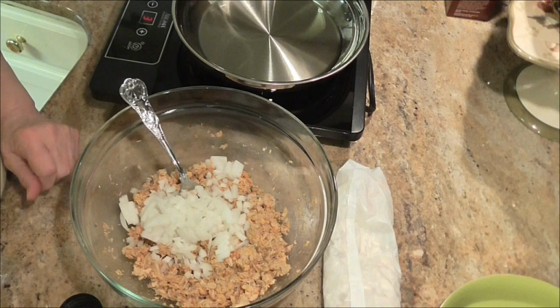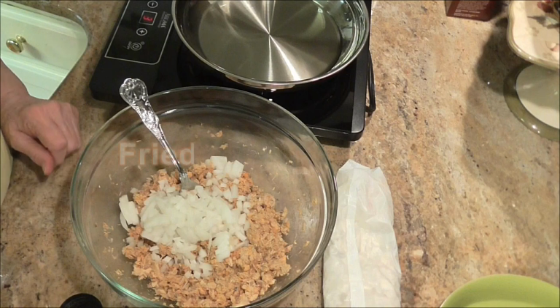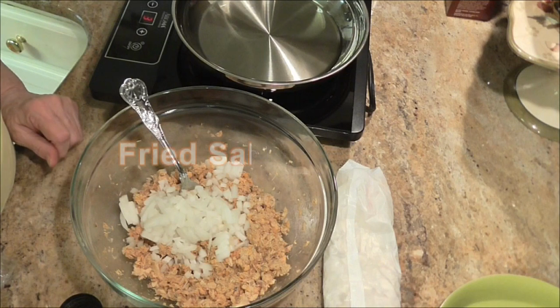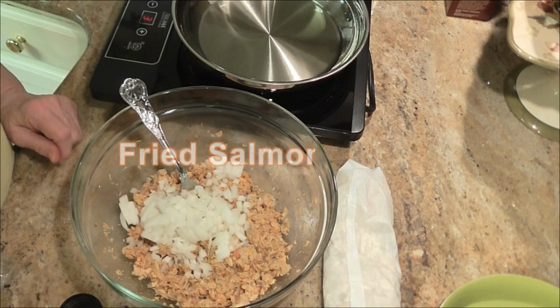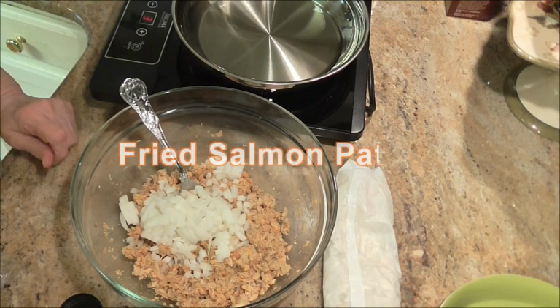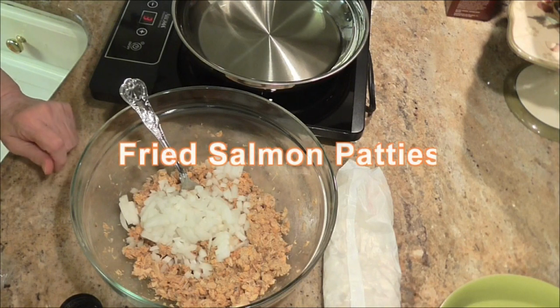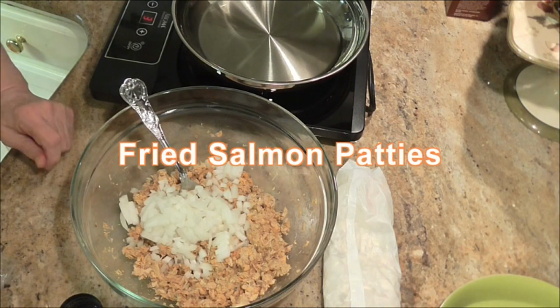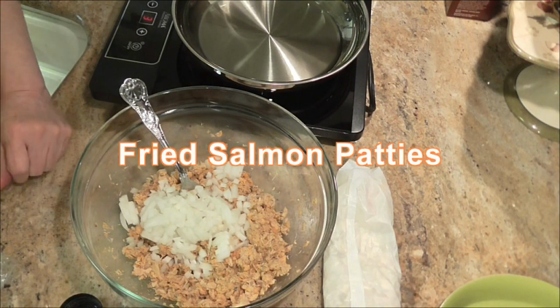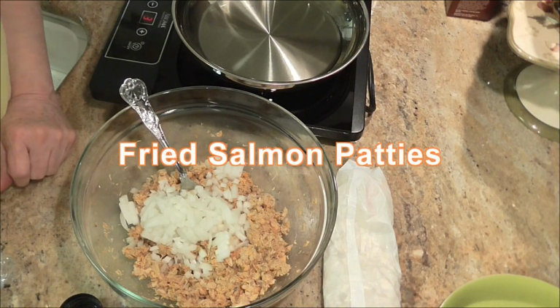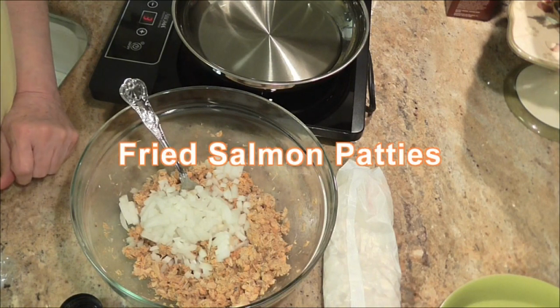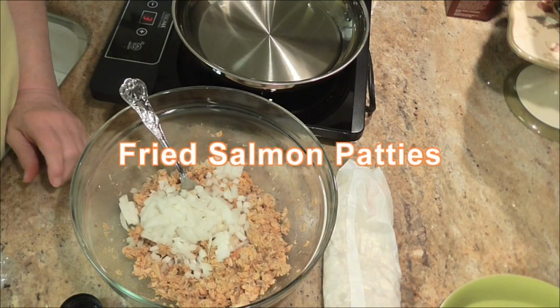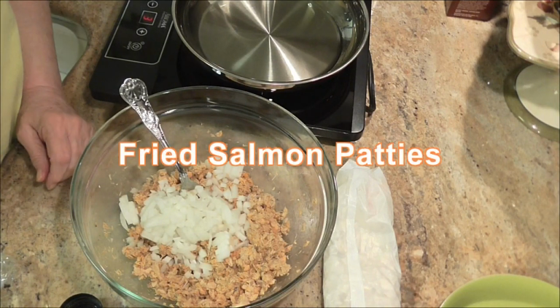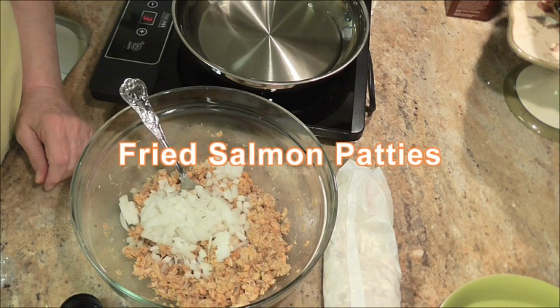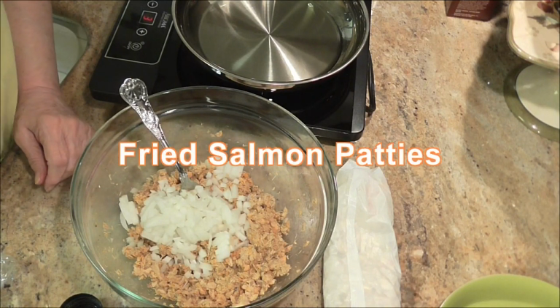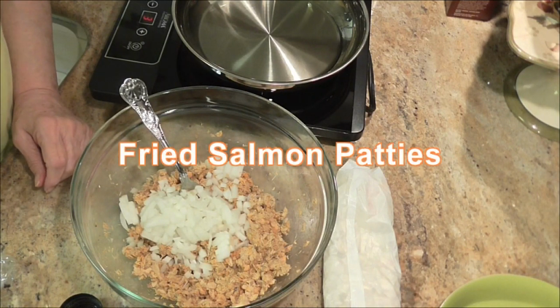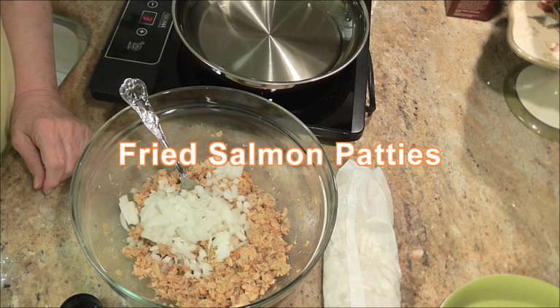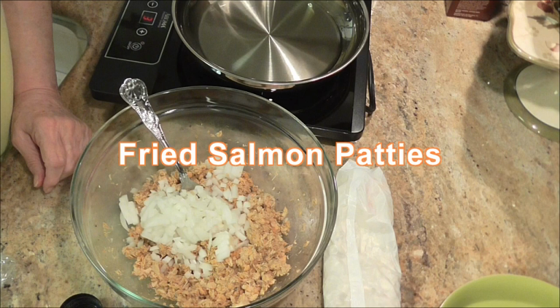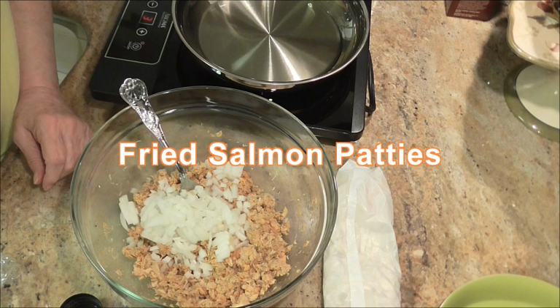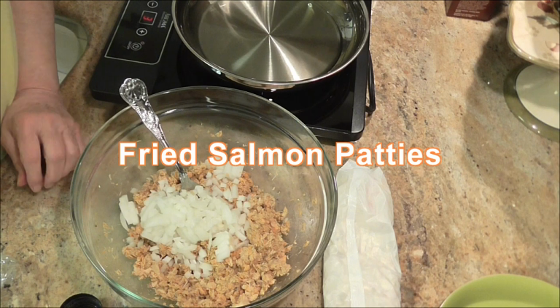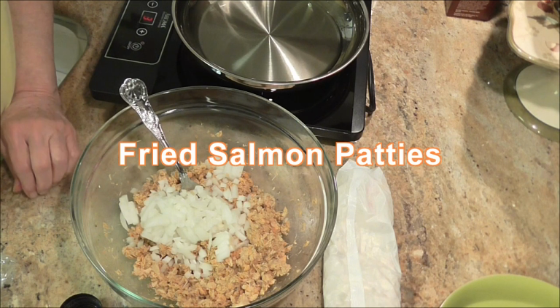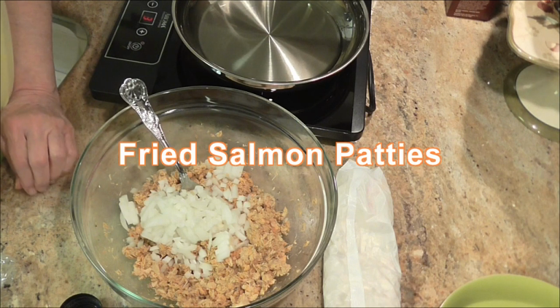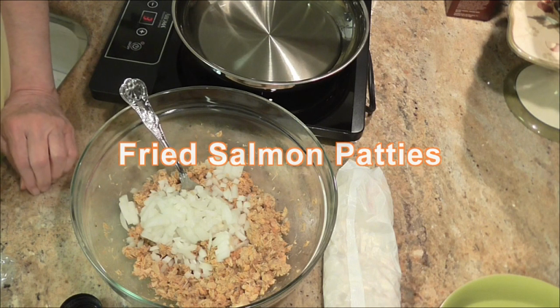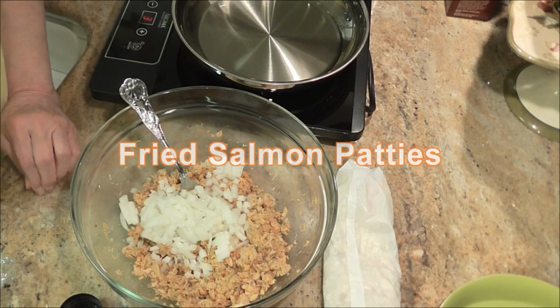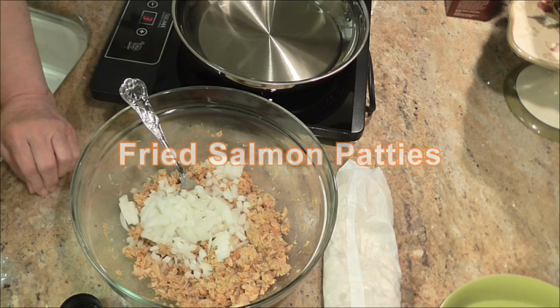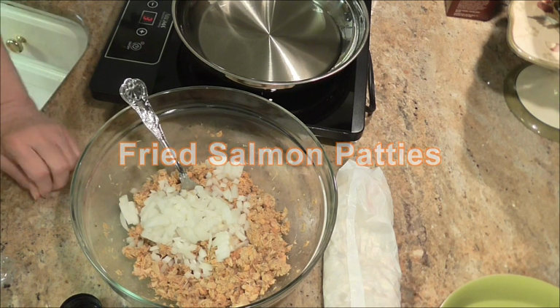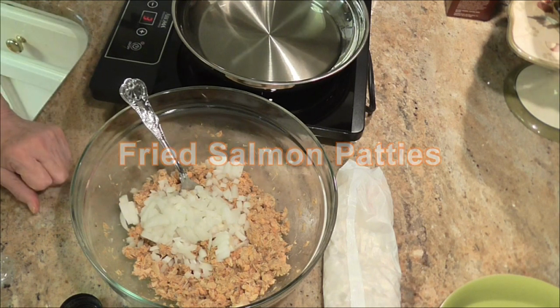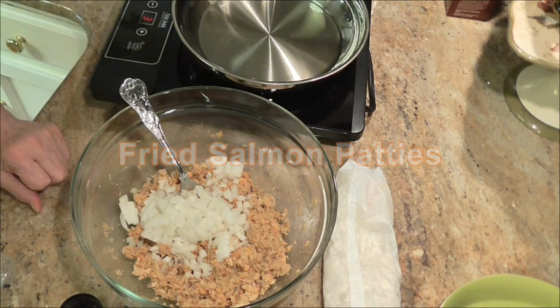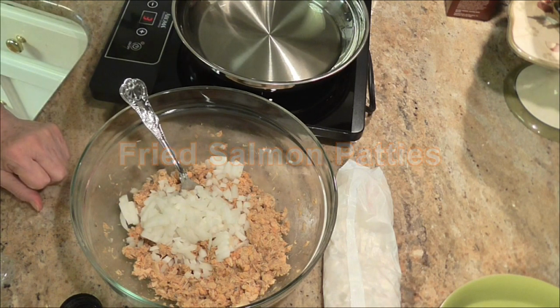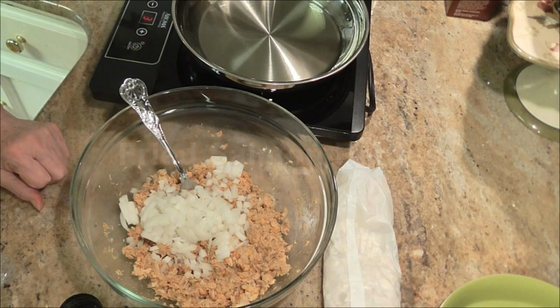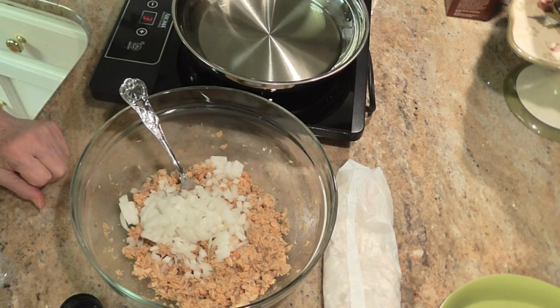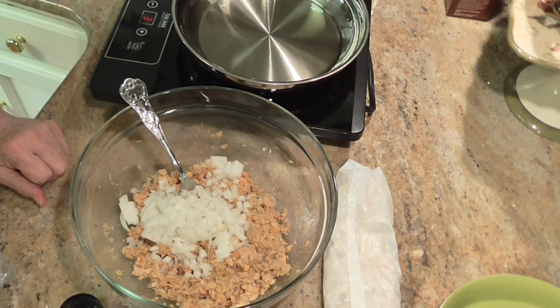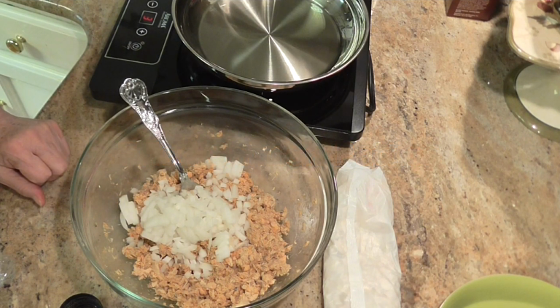Hello, and welcome back to my kitchen. We're about to make some salmon patties.